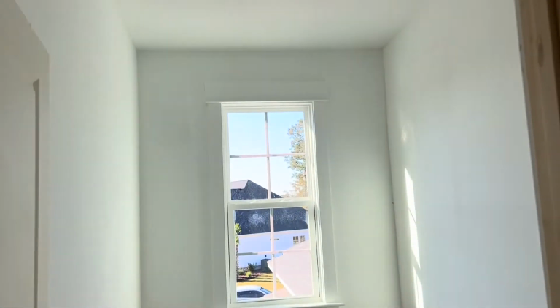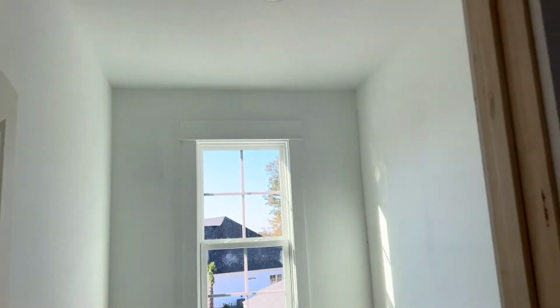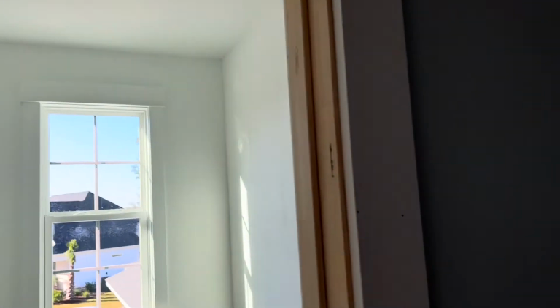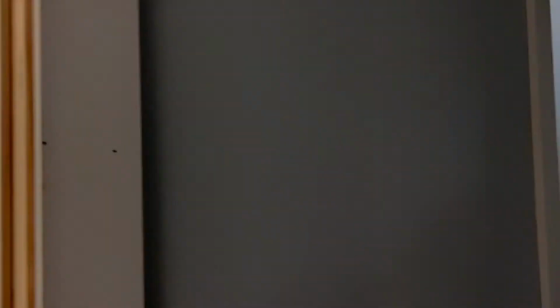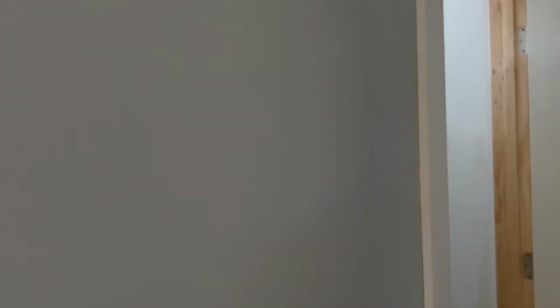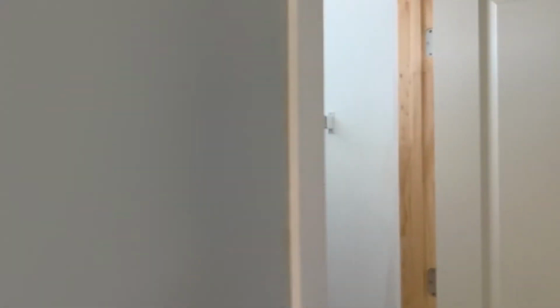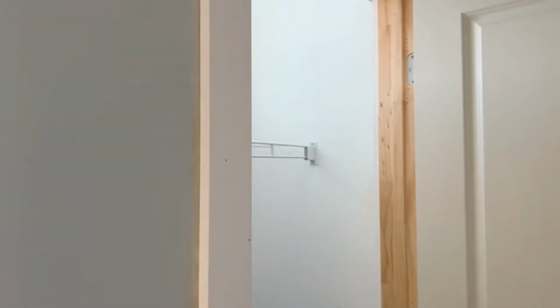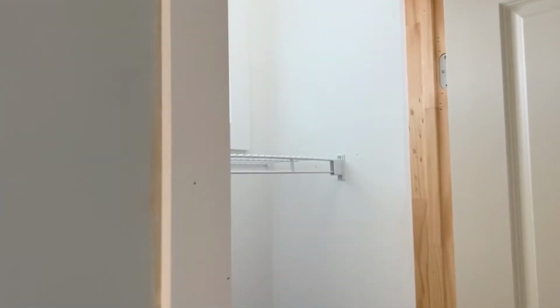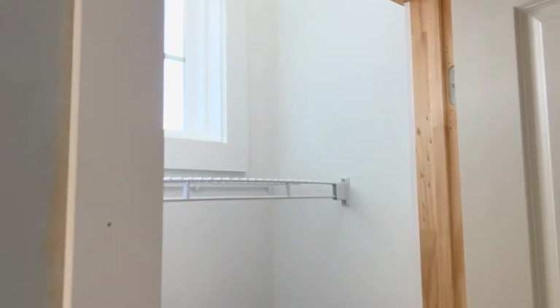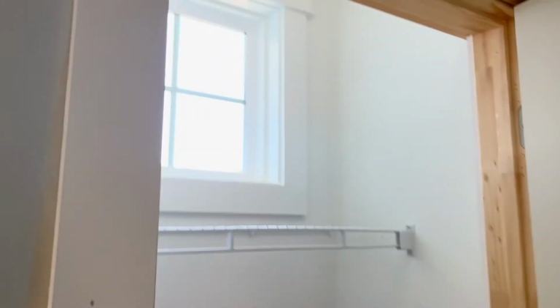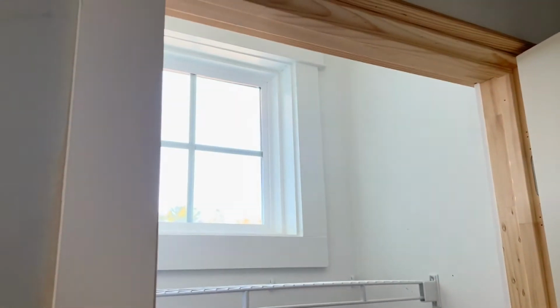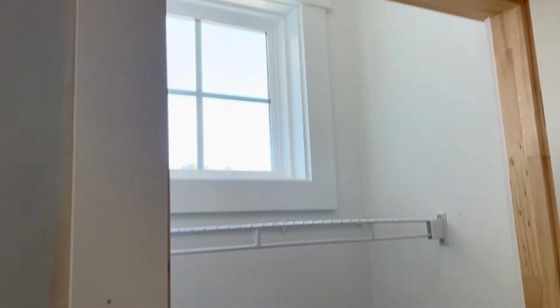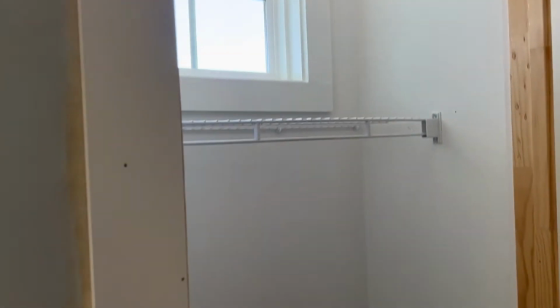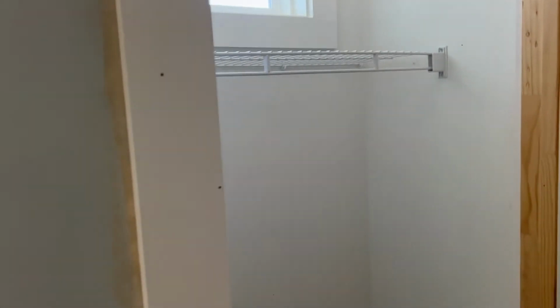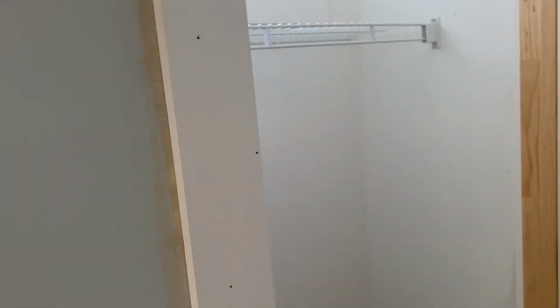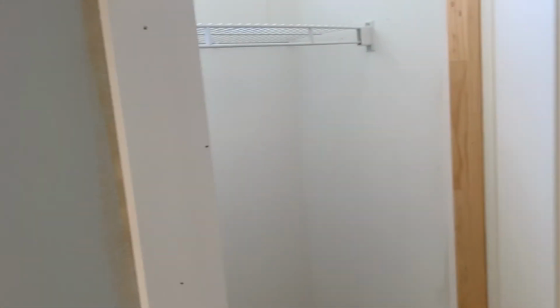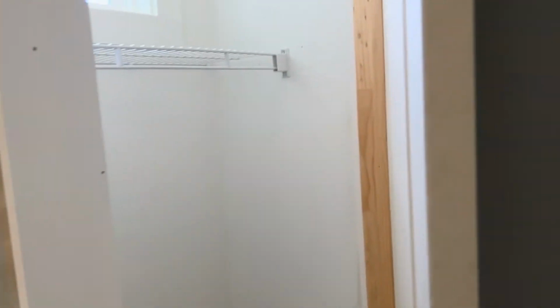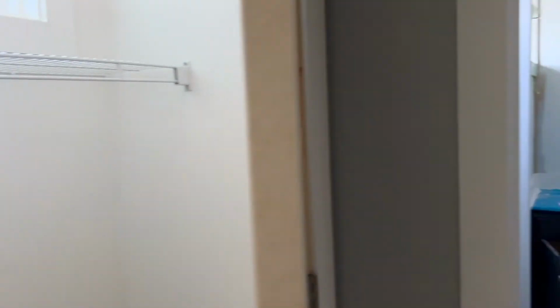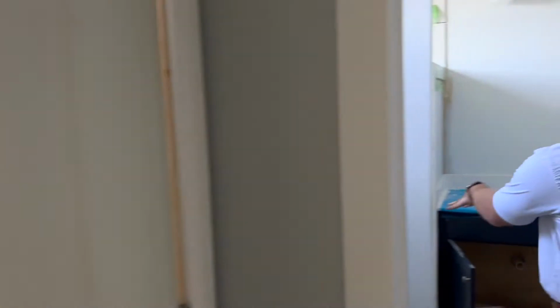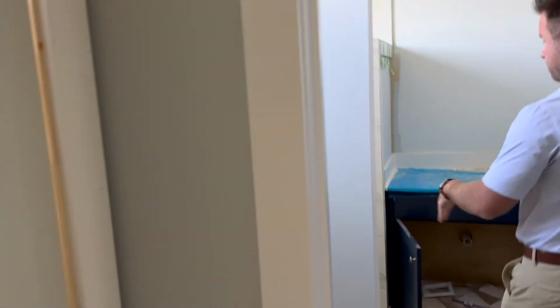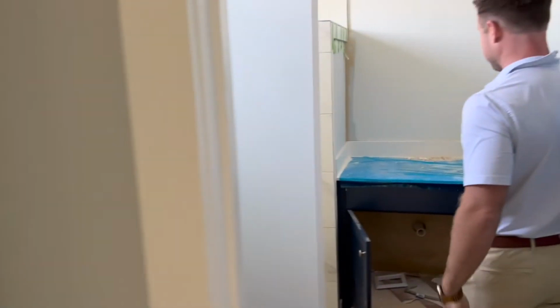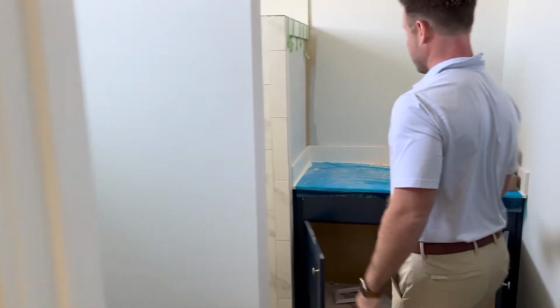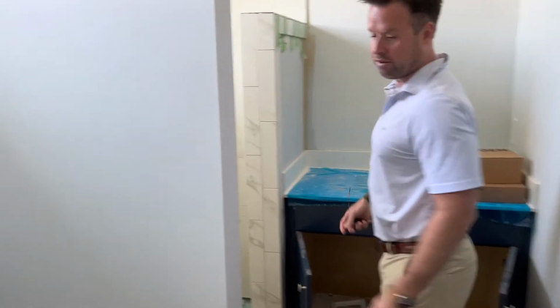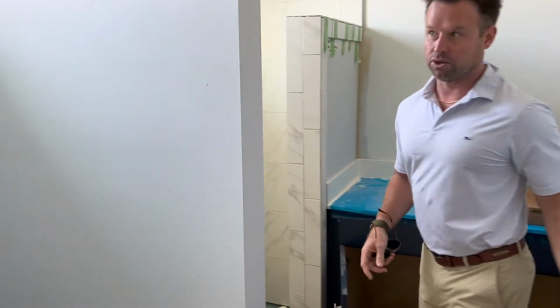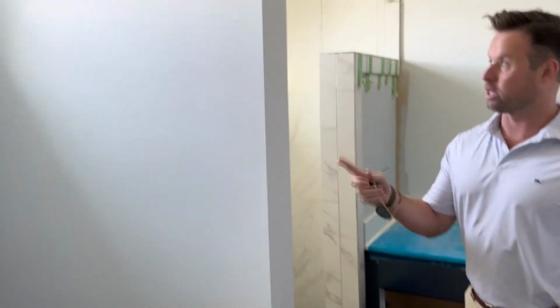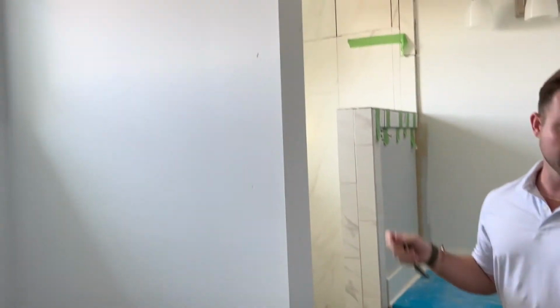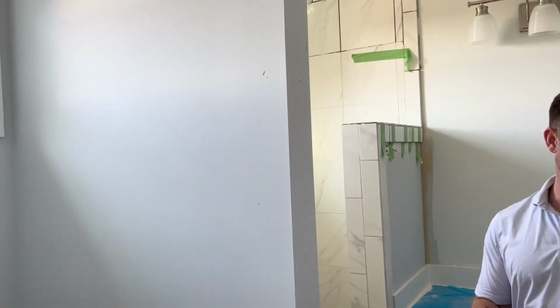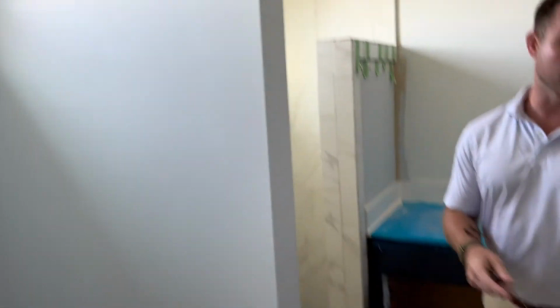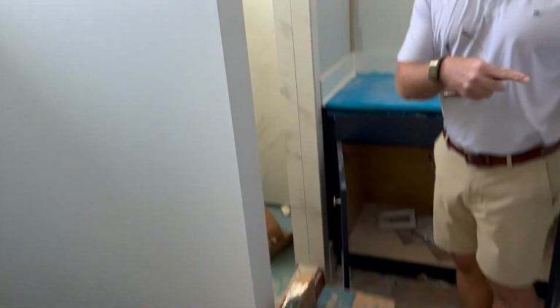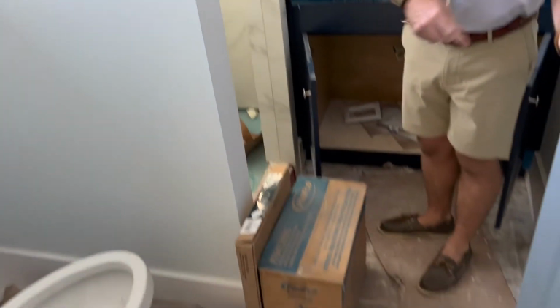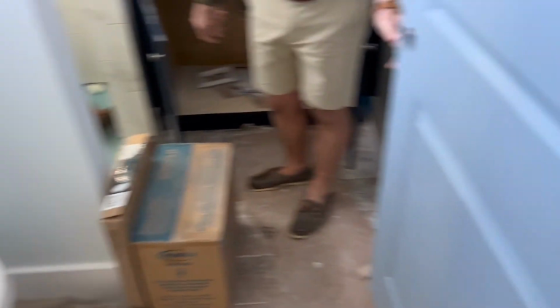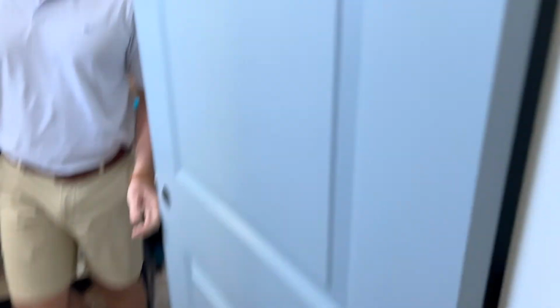There's a convenient closet right off the hallway. The bathroom up here does have a shower, lots of windows, and there is a linen closet in here also.